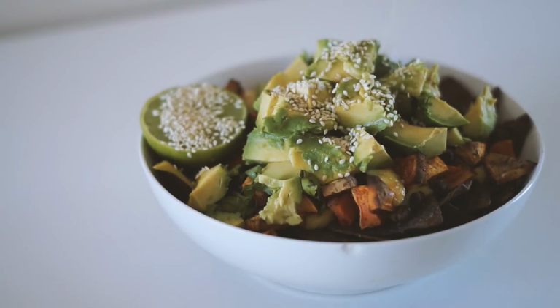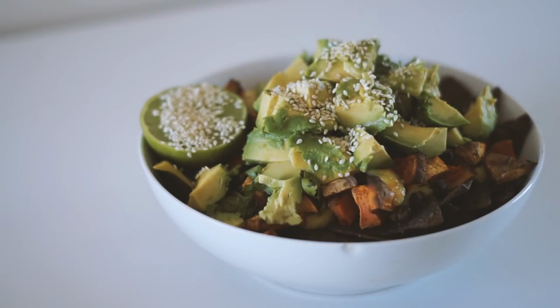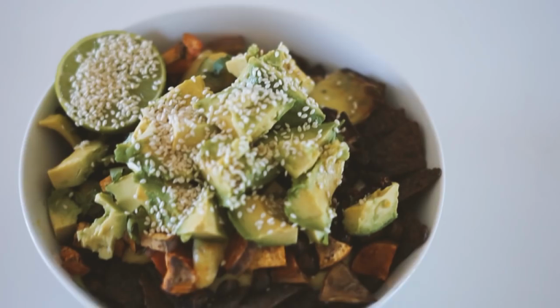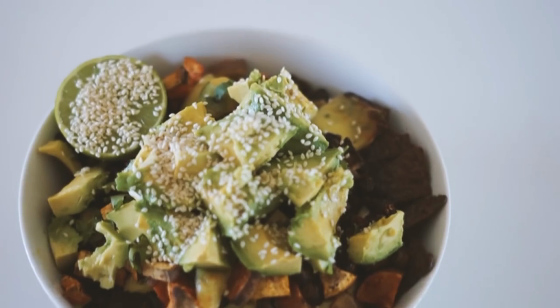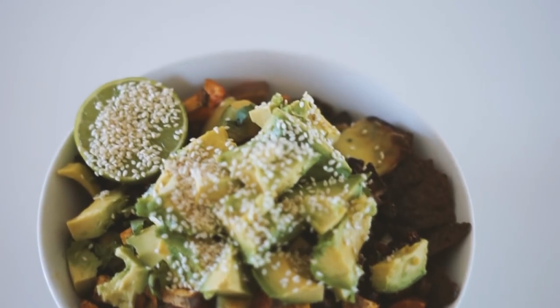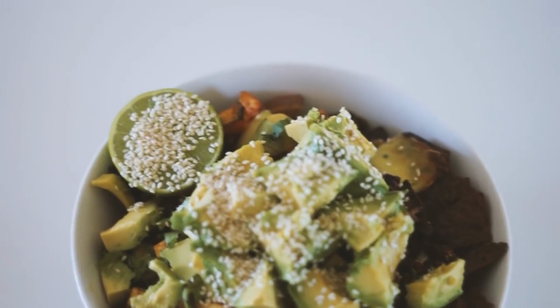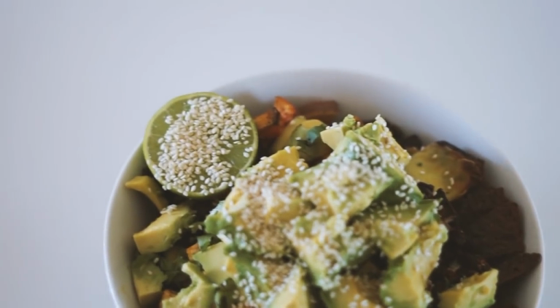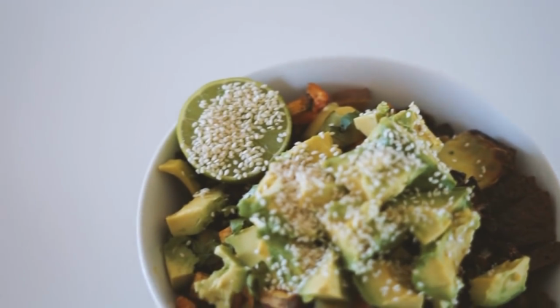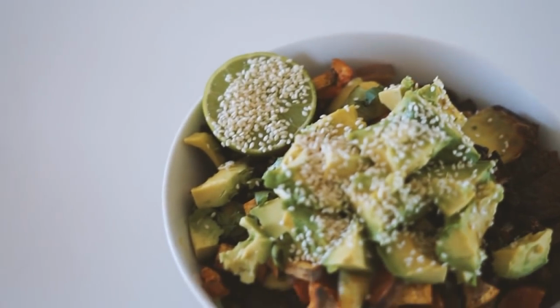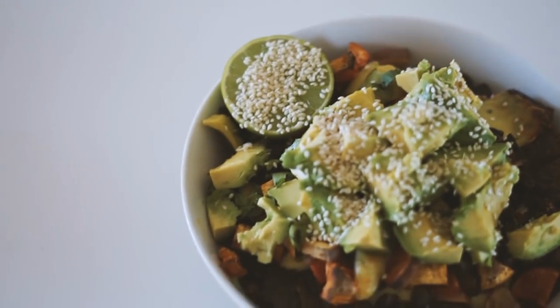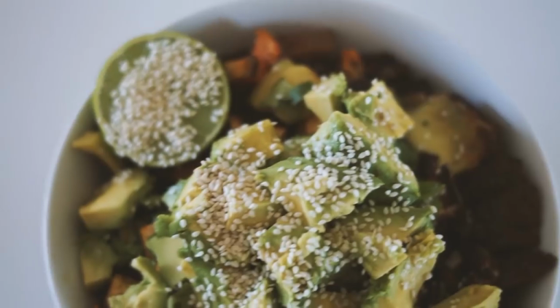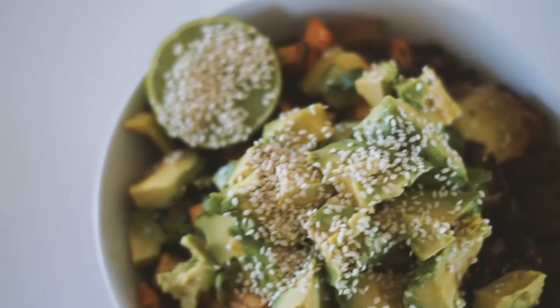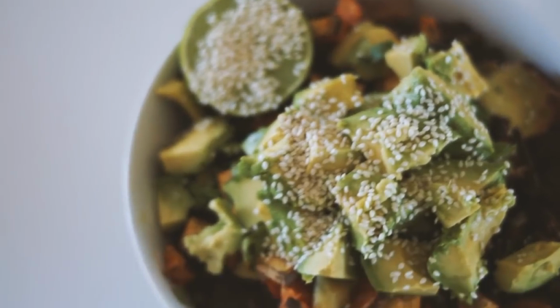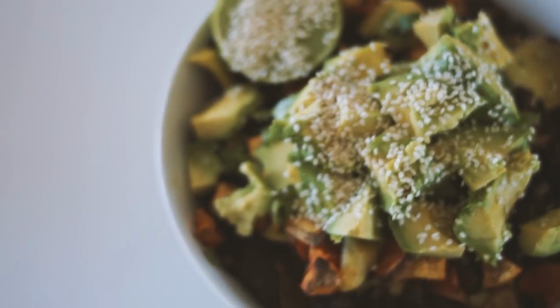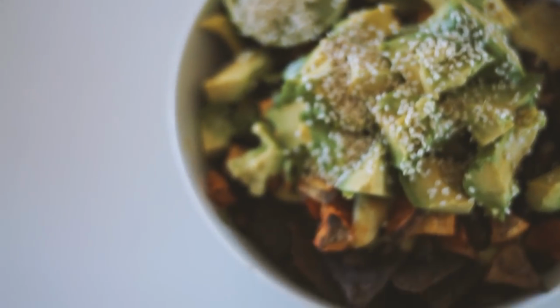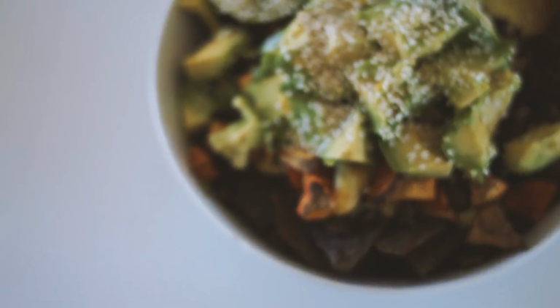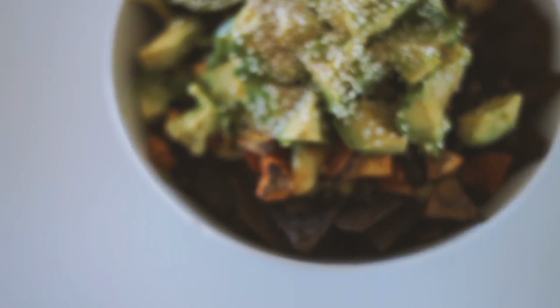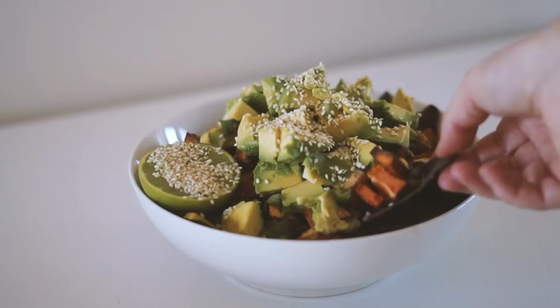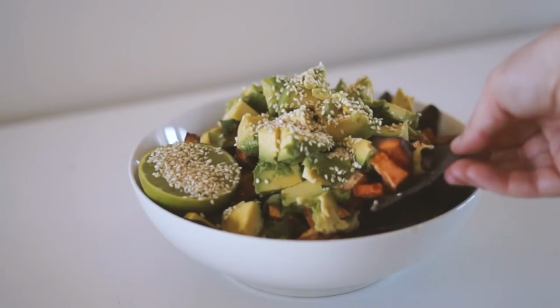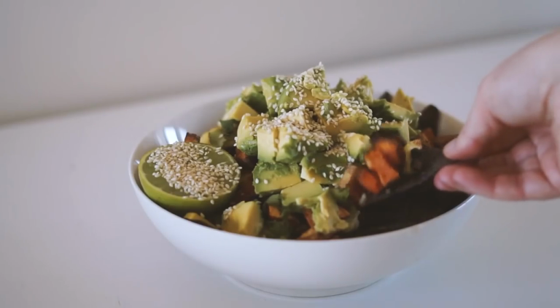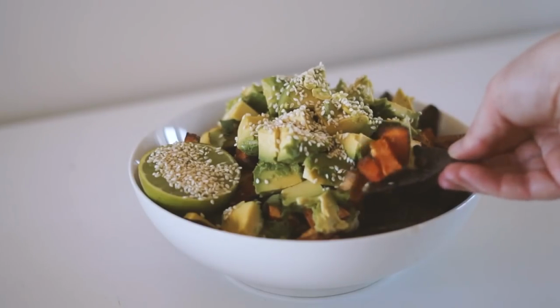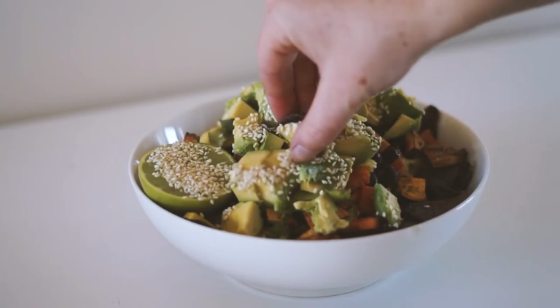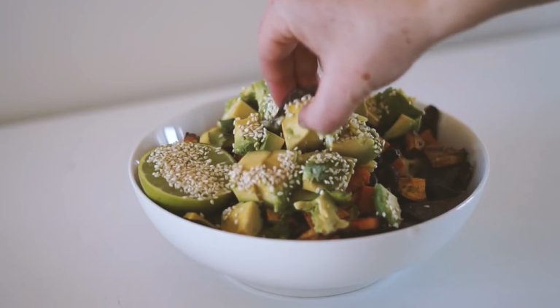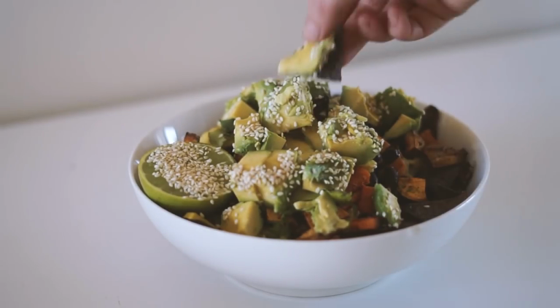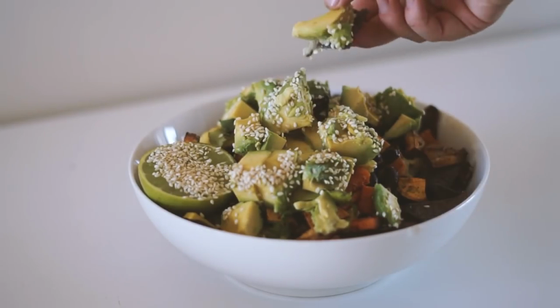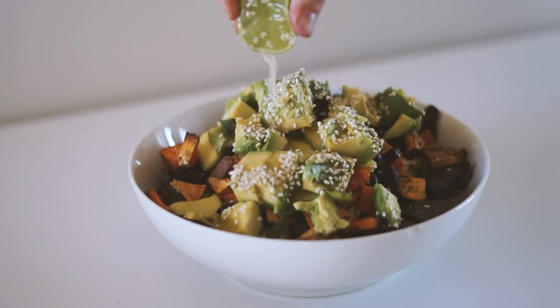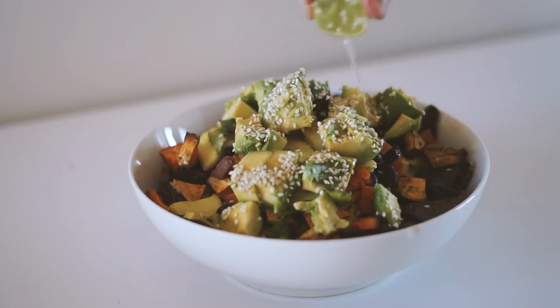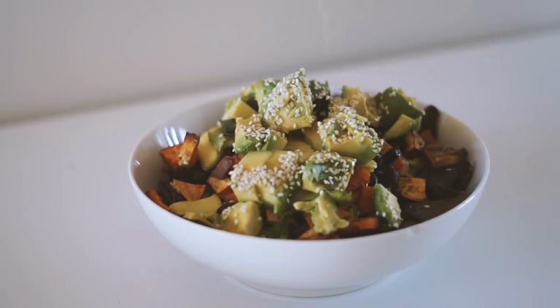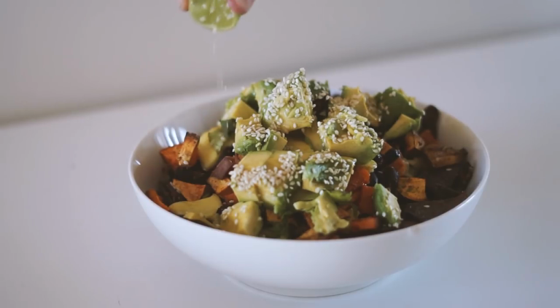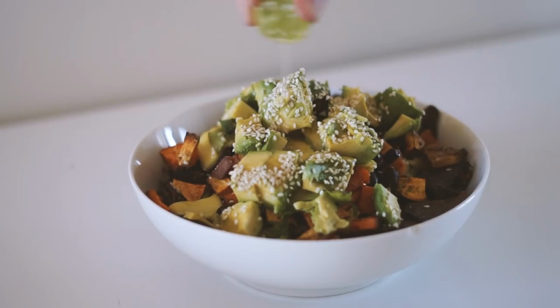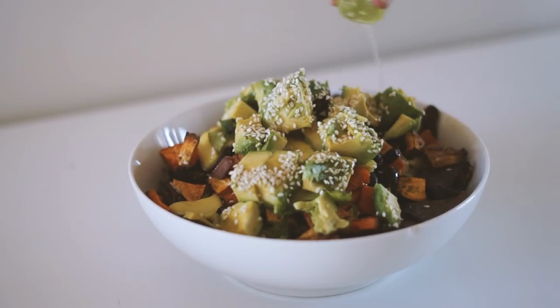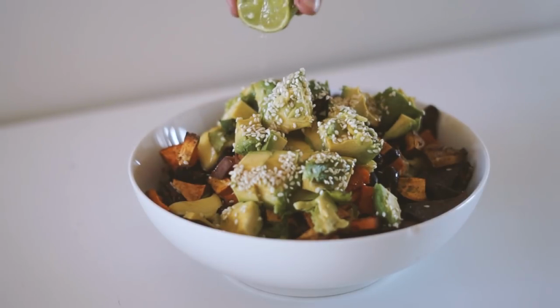And that concludes what I ate in a day! Thank you so much for watching. I hope you enjoyed this video — have a beautiful day, and I will see you next time.